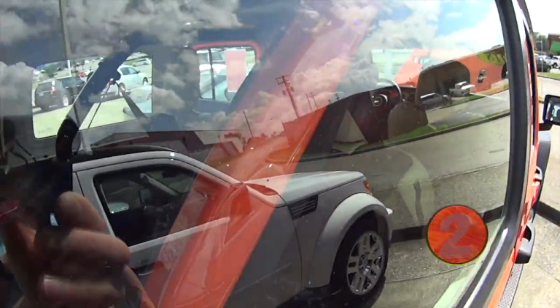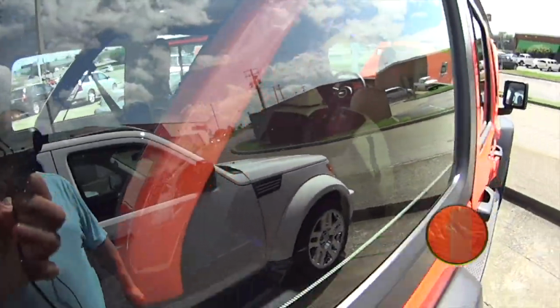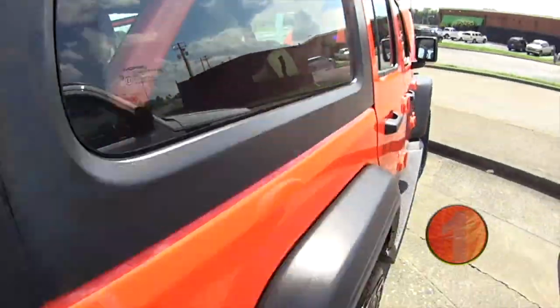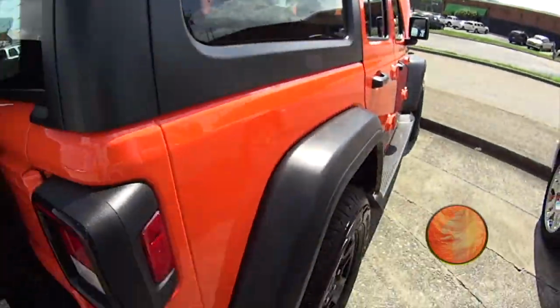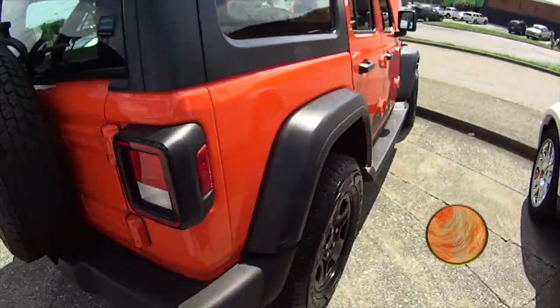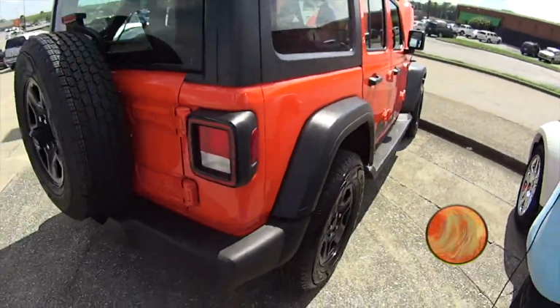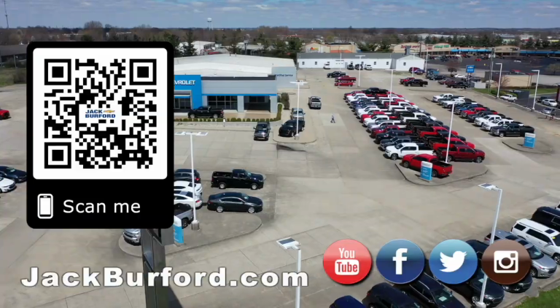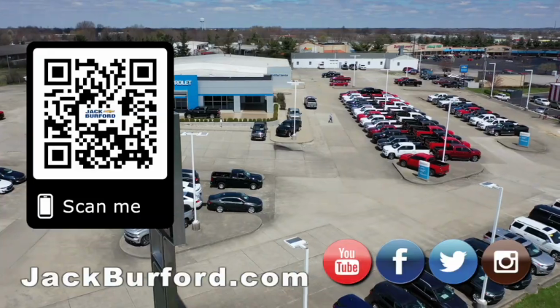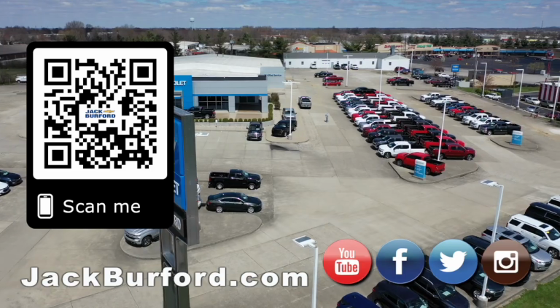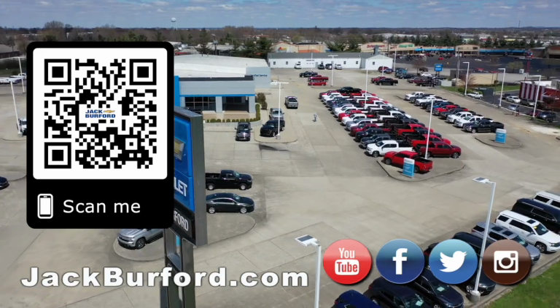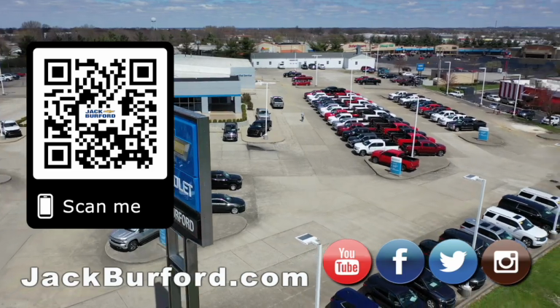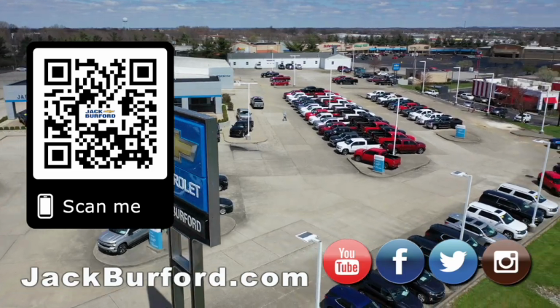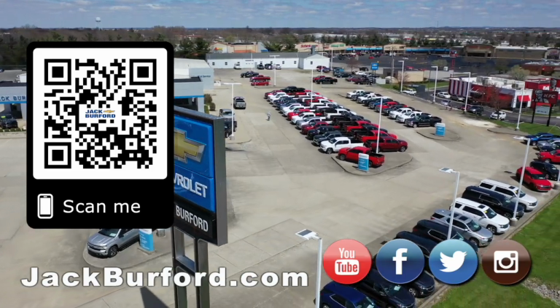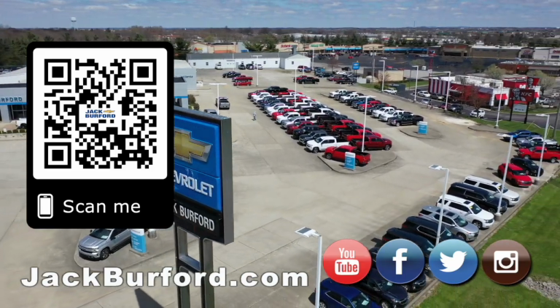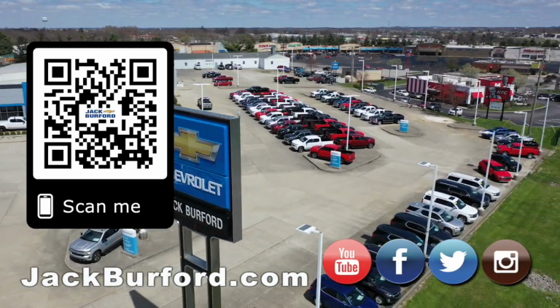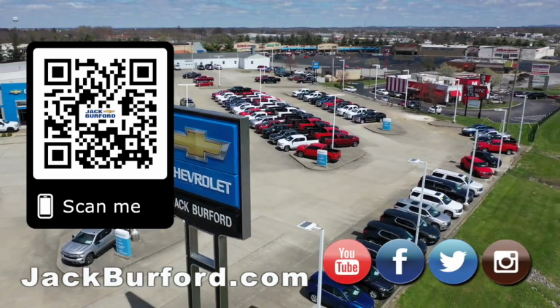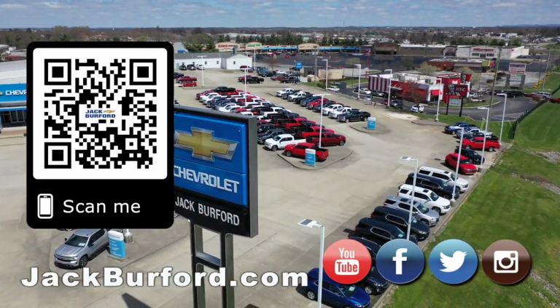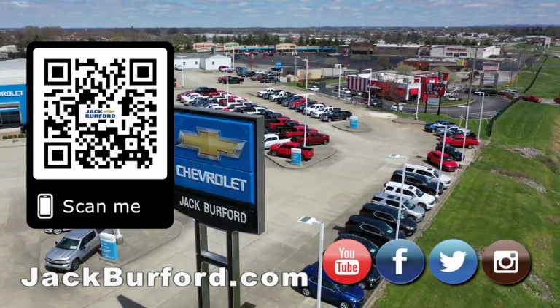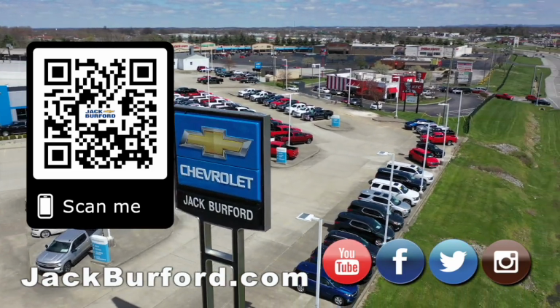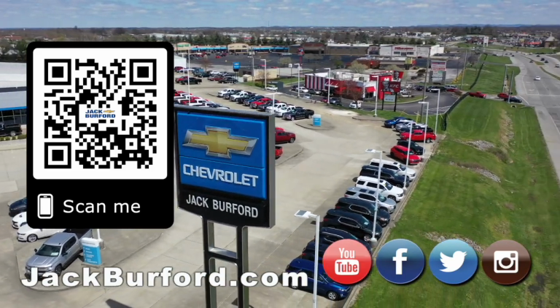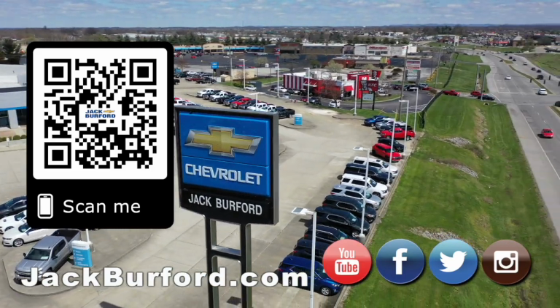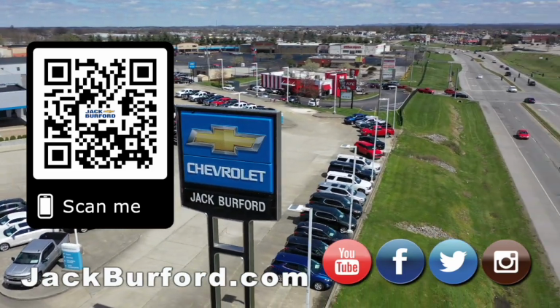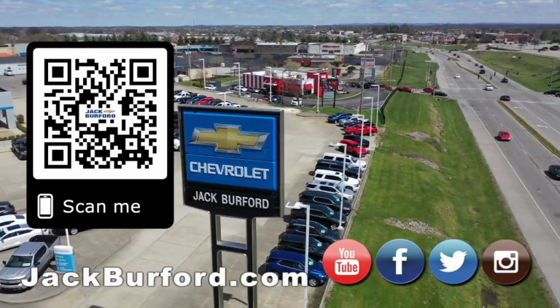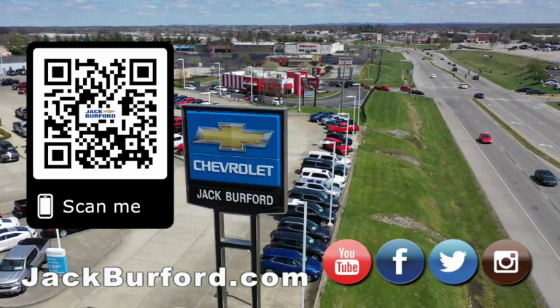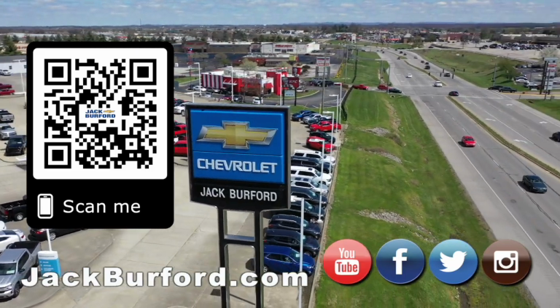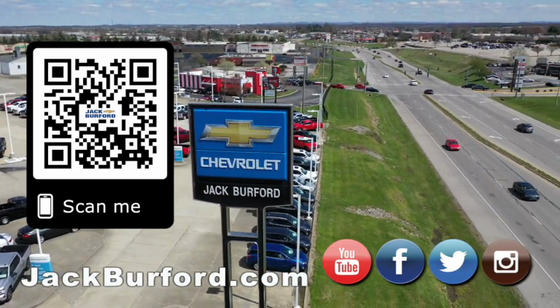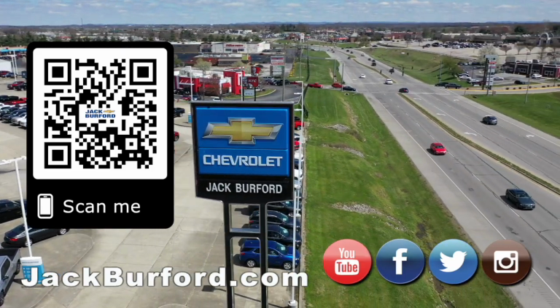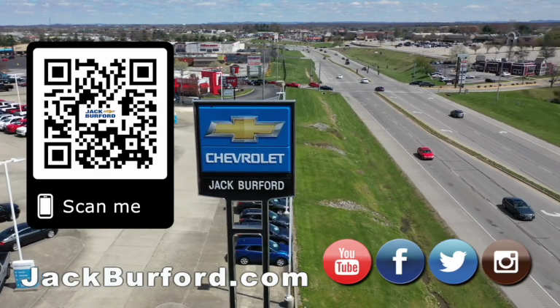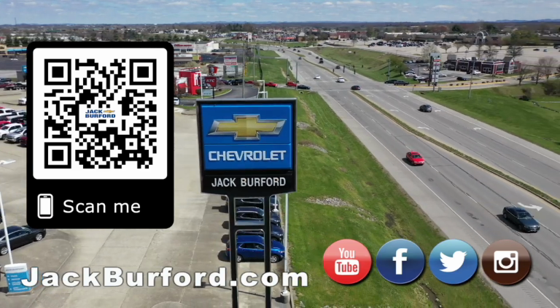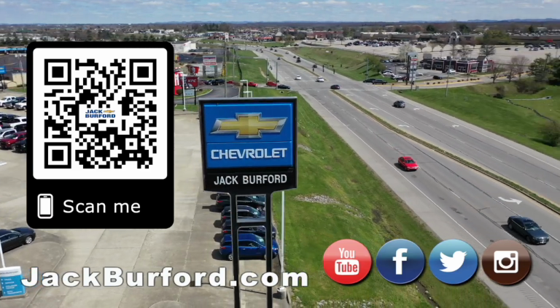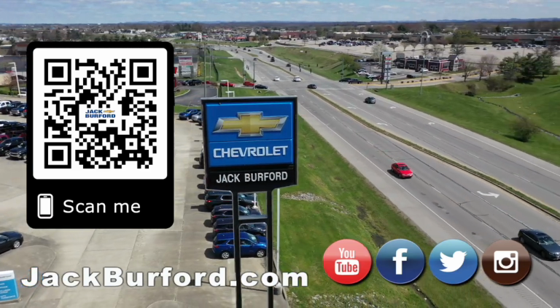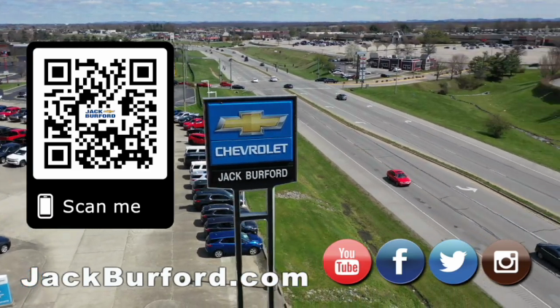I think that's been our 30 seconds. Why would you buy a vehicle anywhere else? Make sure to visit us at jackburford.com and subscribe to our YouTube channel.